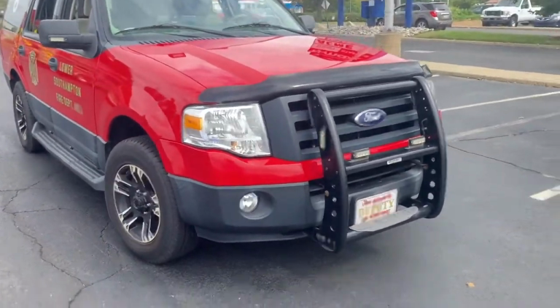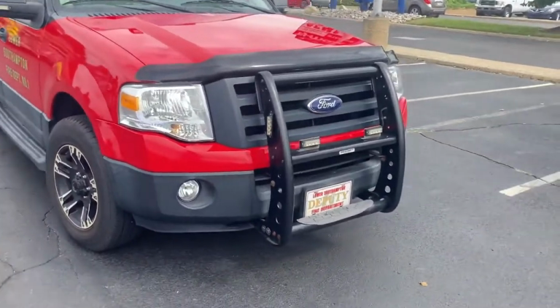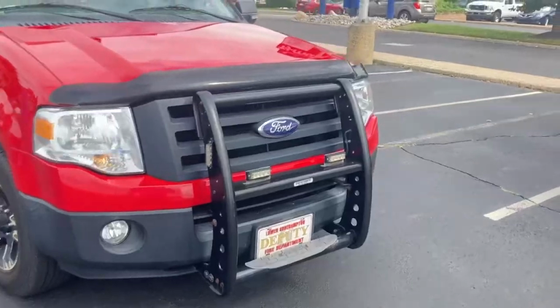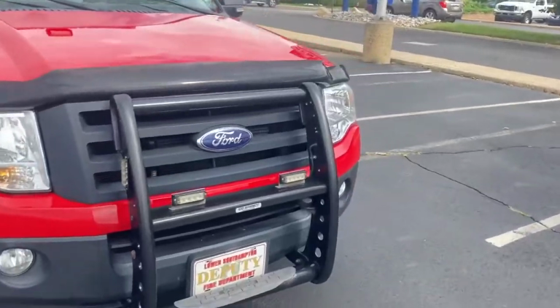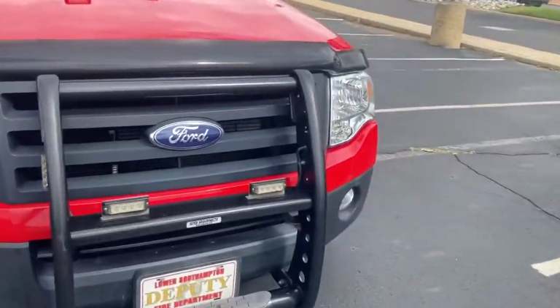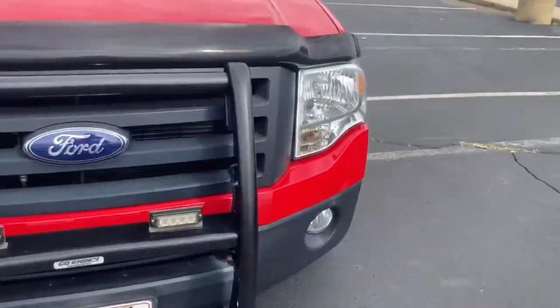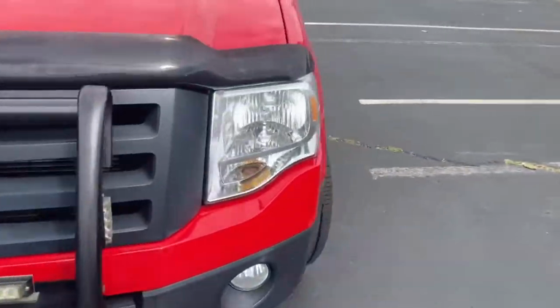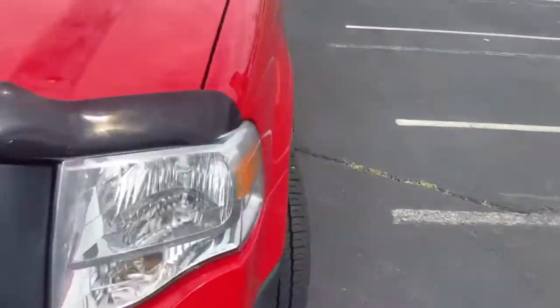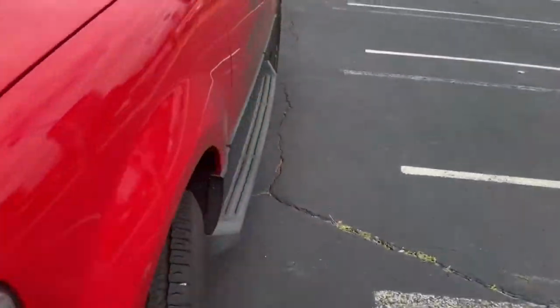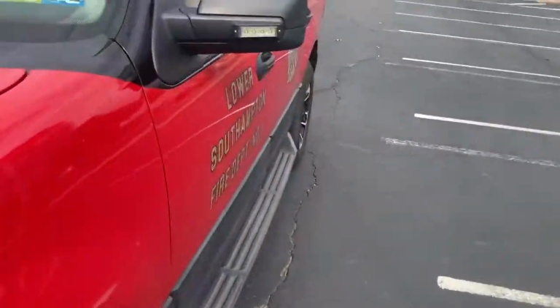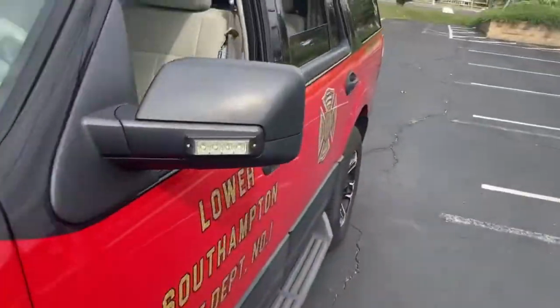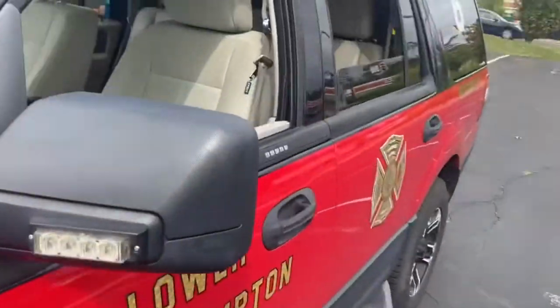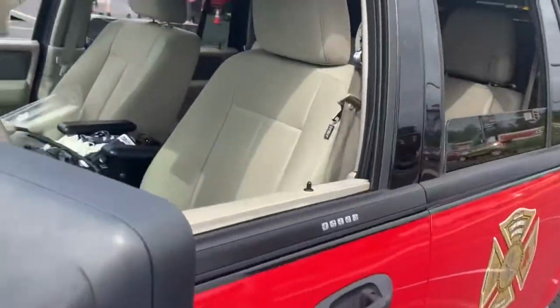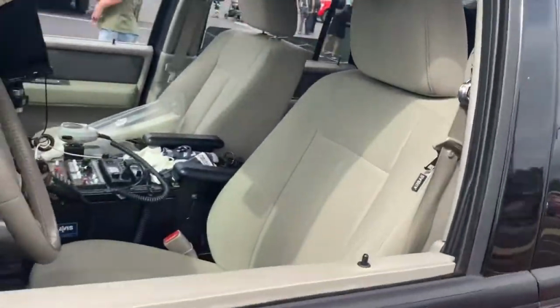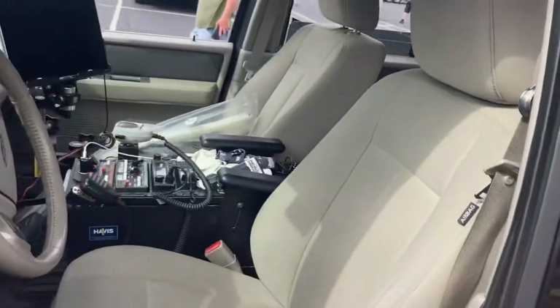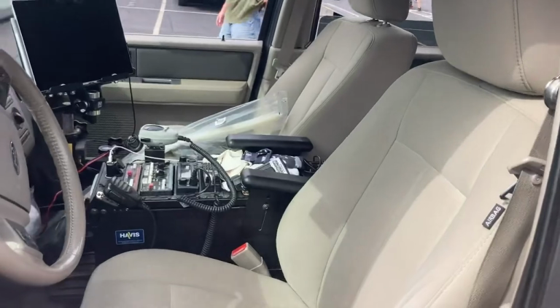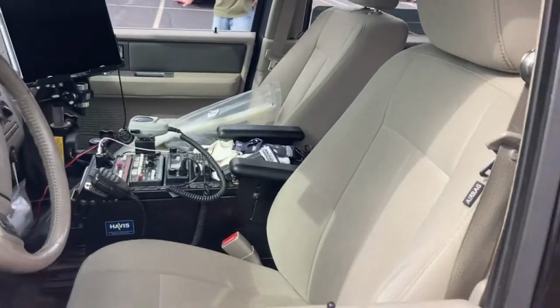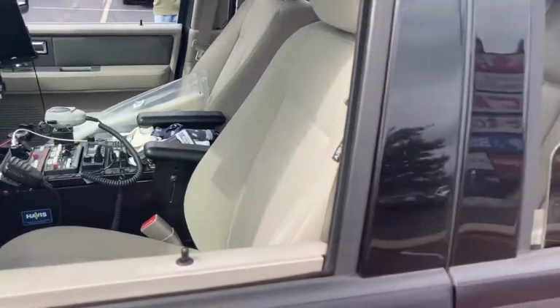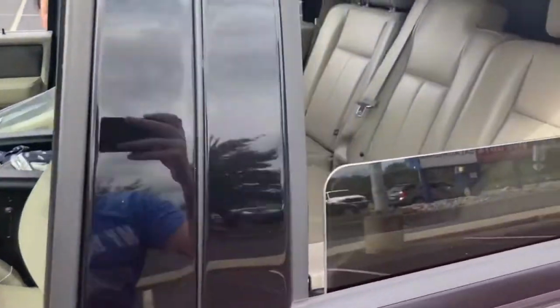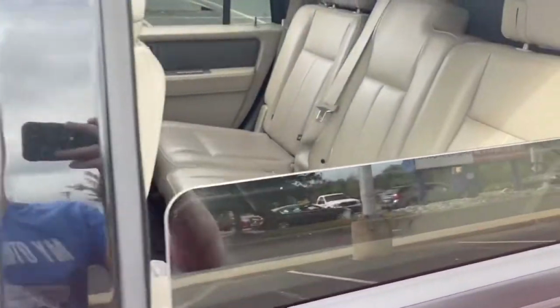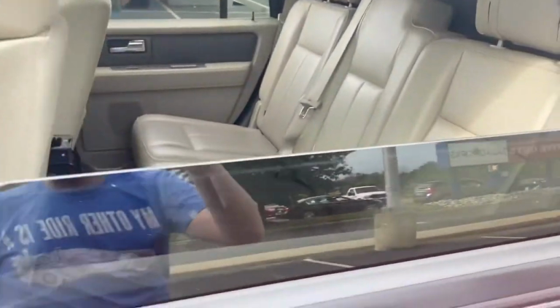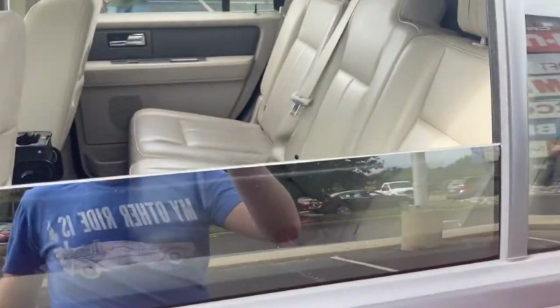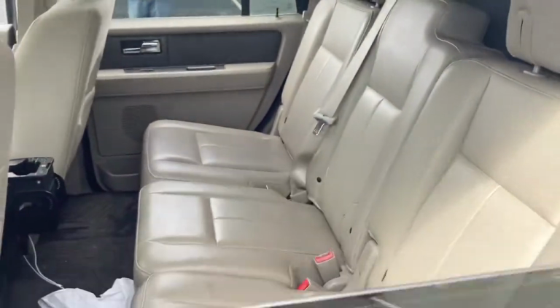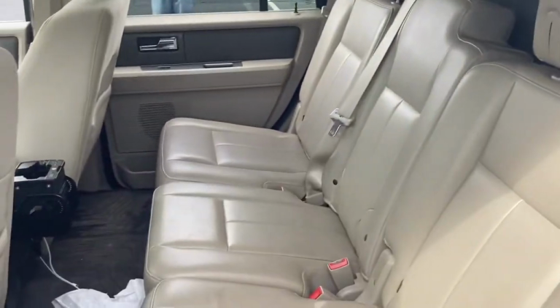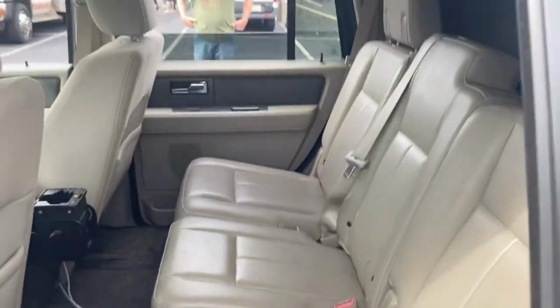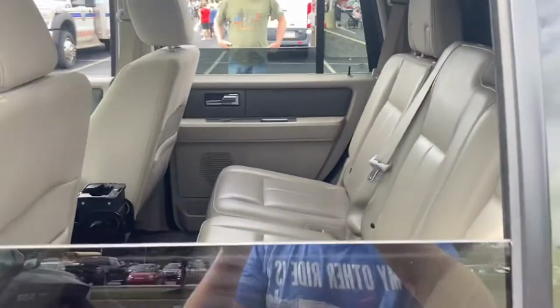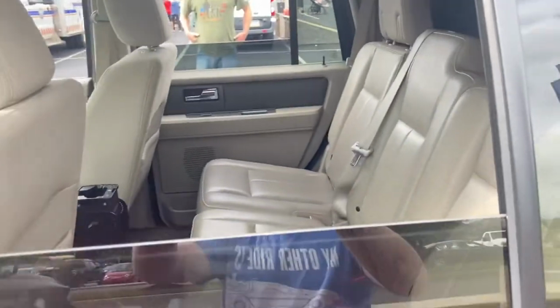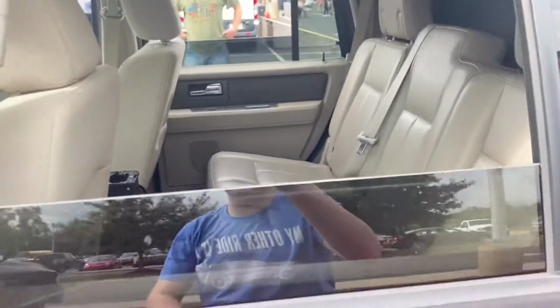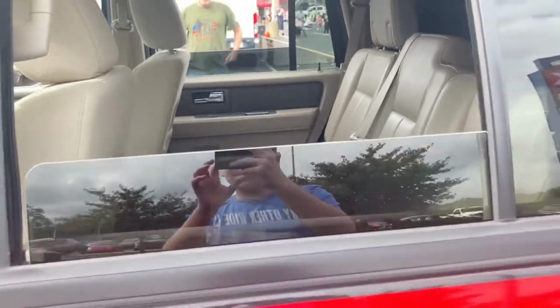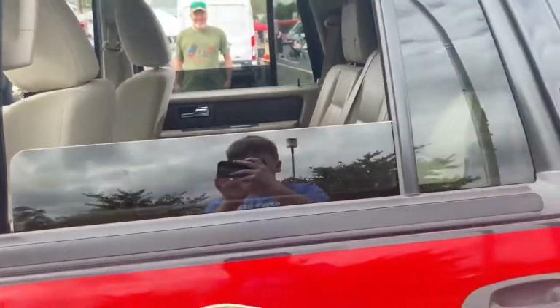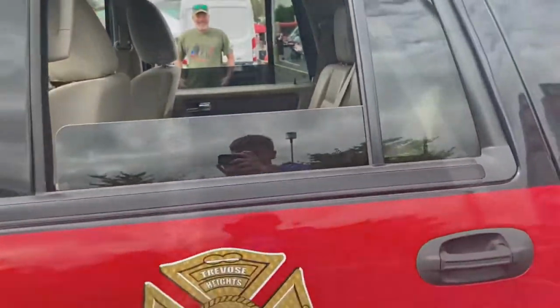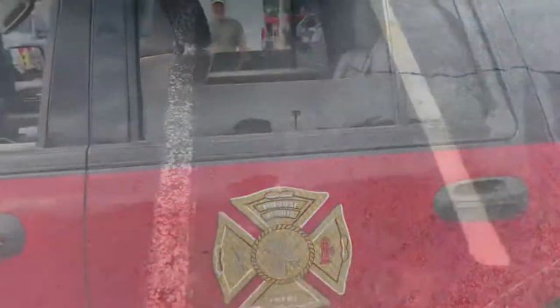Taking a look inside, they've got some buttons for the lights, and in the back there are basically empty seats. Let's look at the next vehicle.